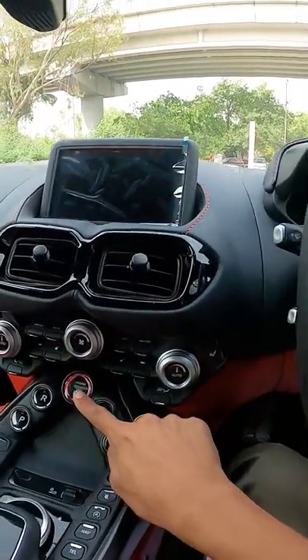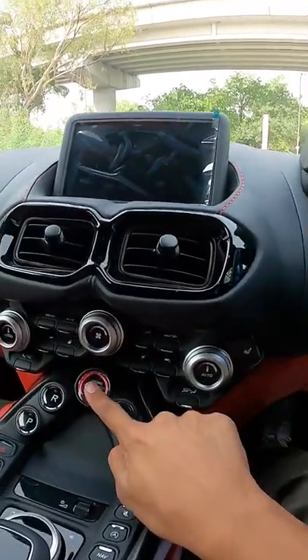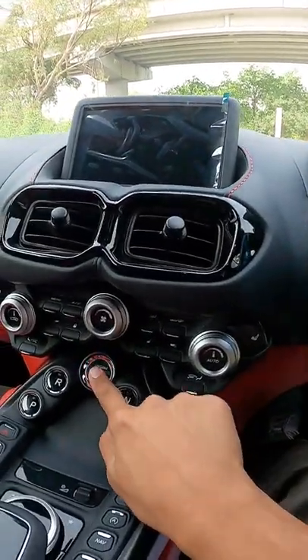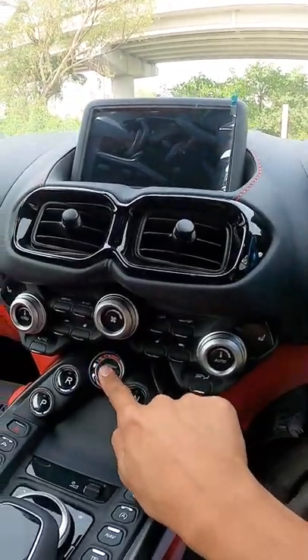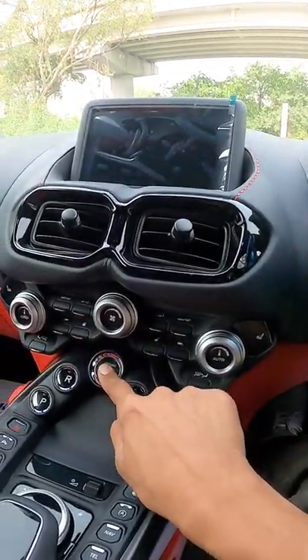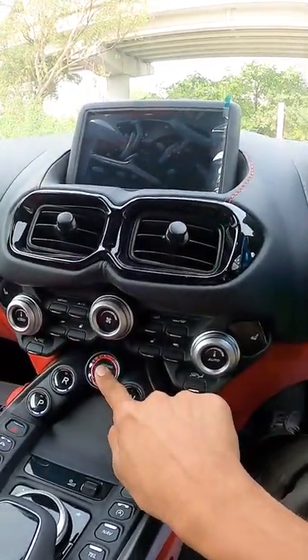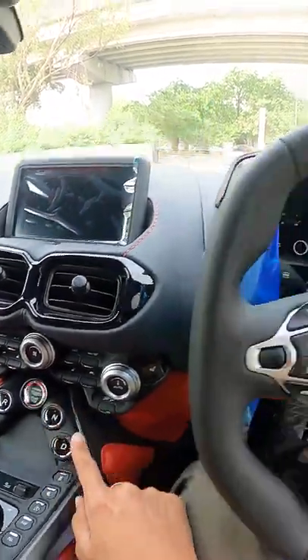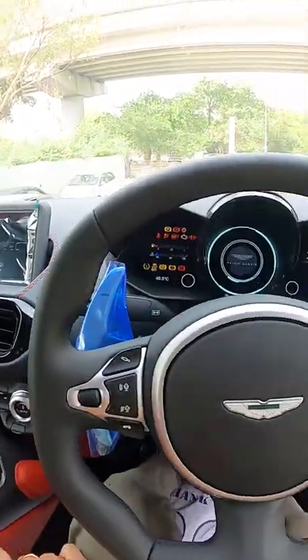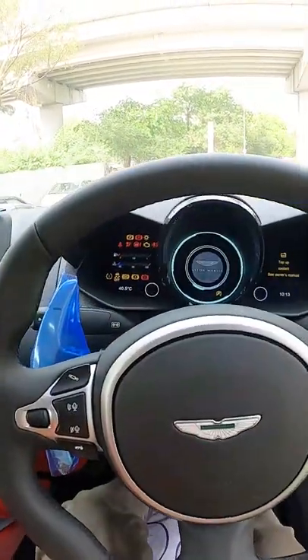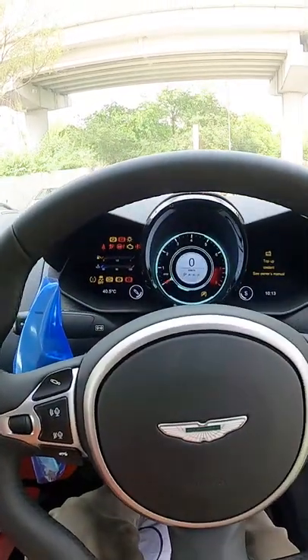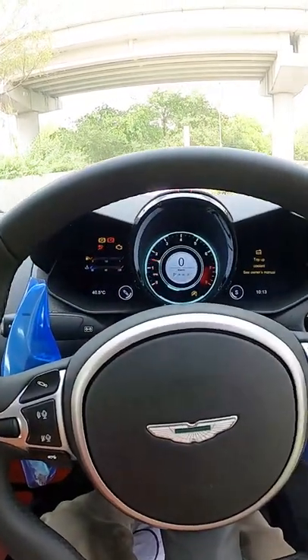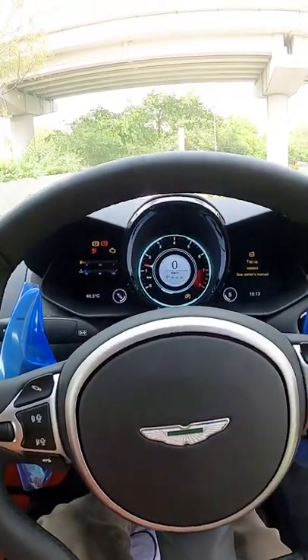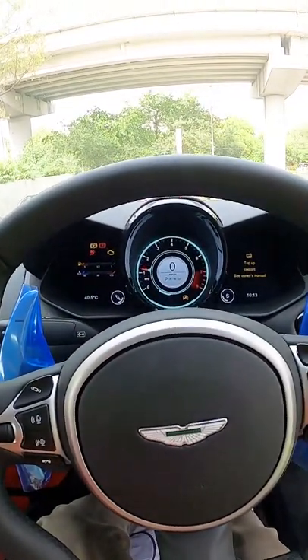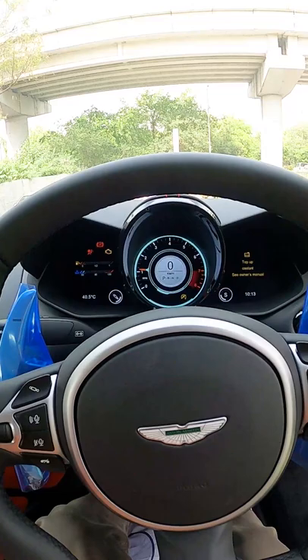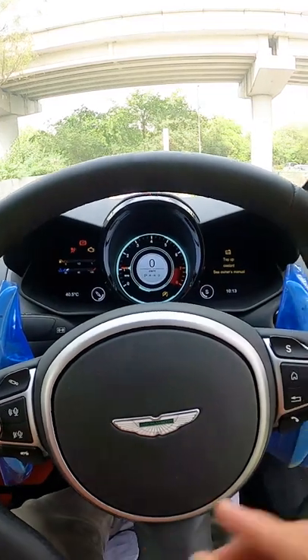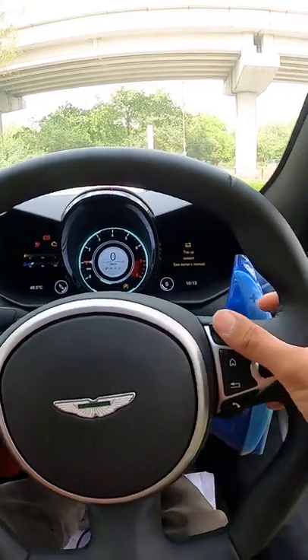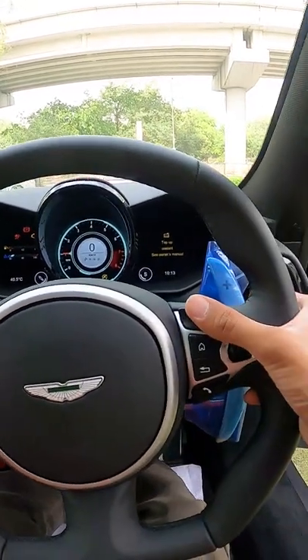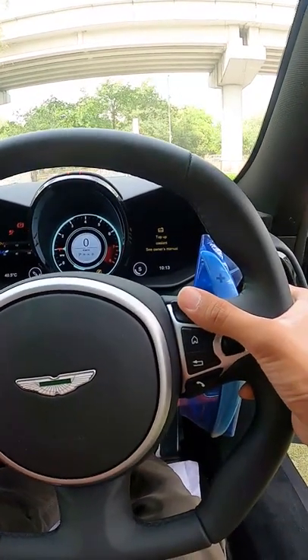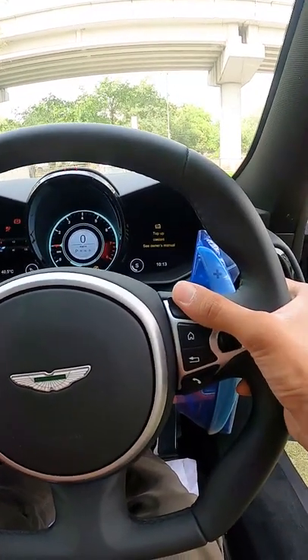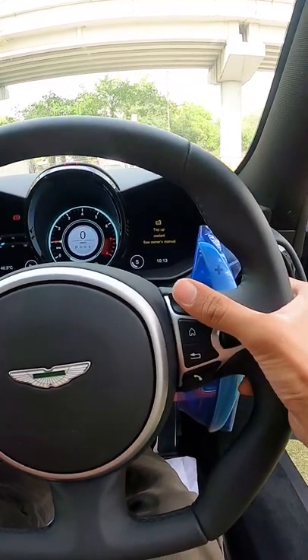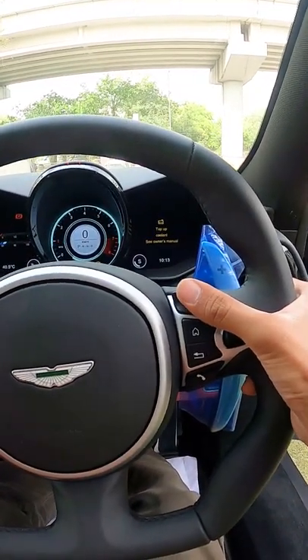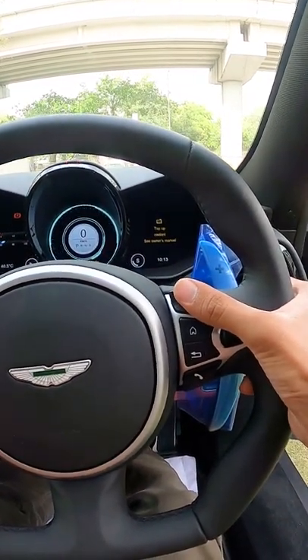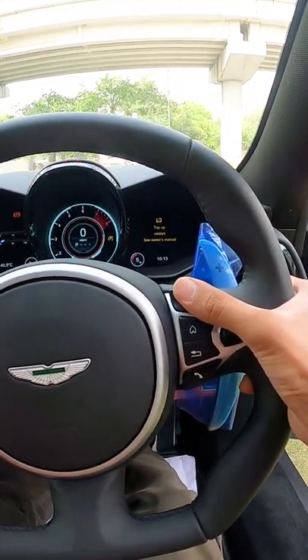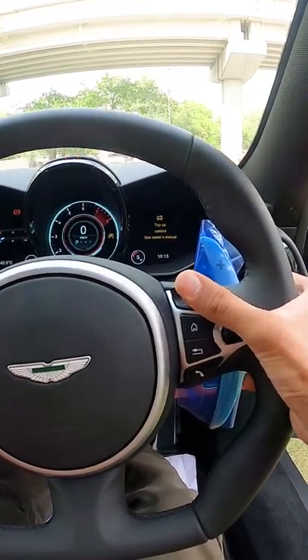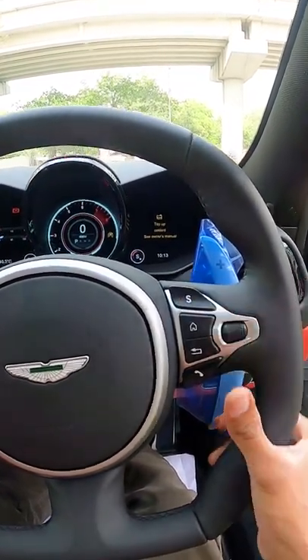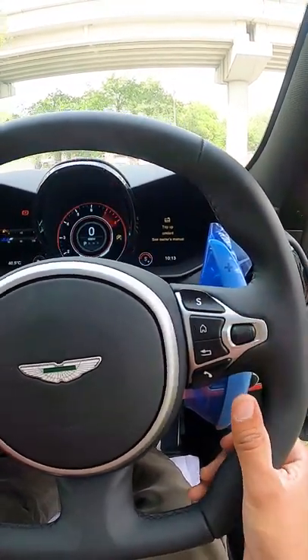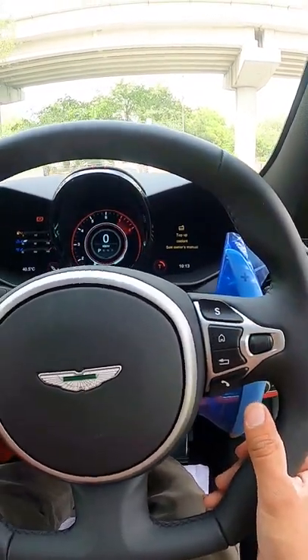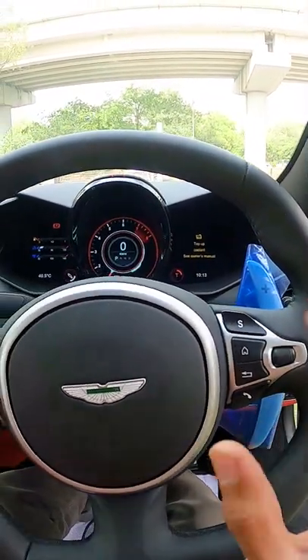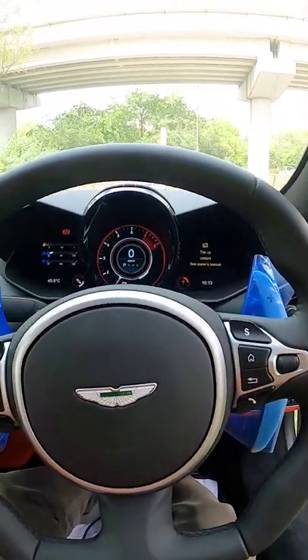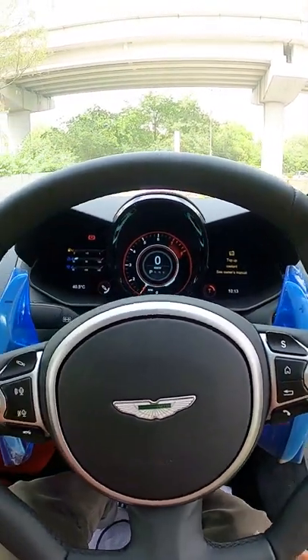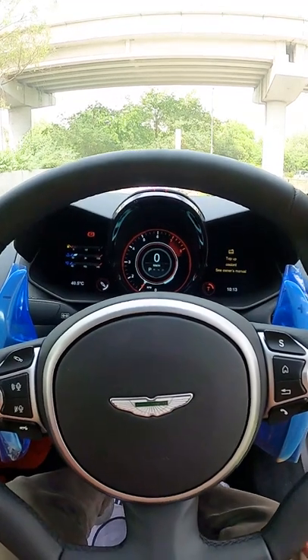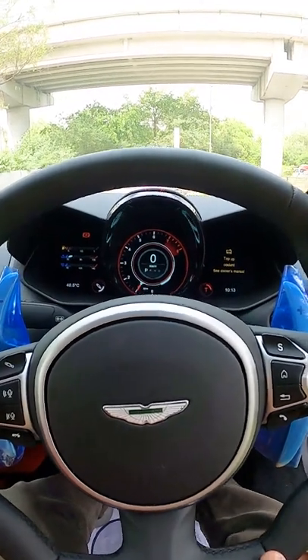Let's start her up. Let's go ahead and put this car into track mode, open up those valves and...